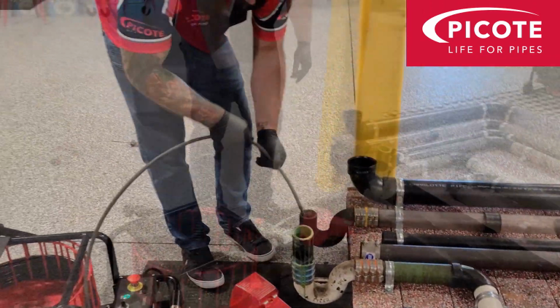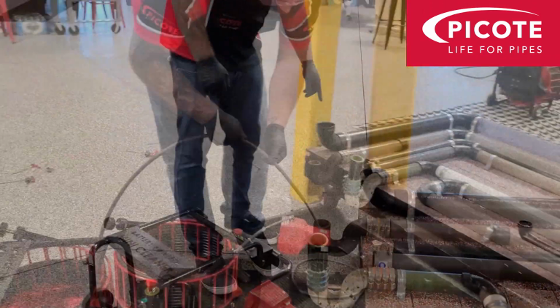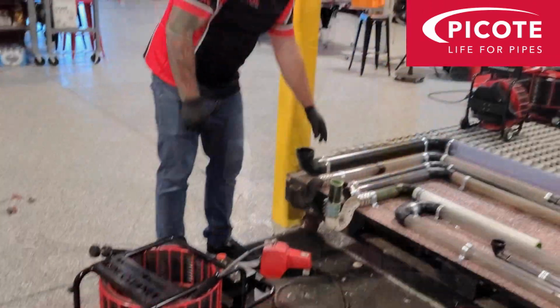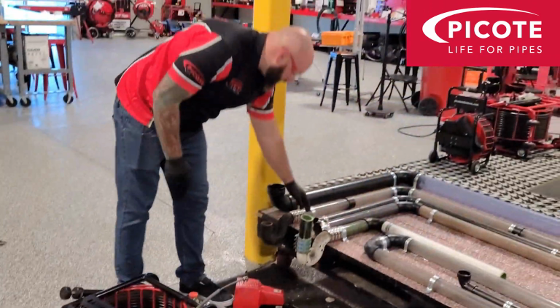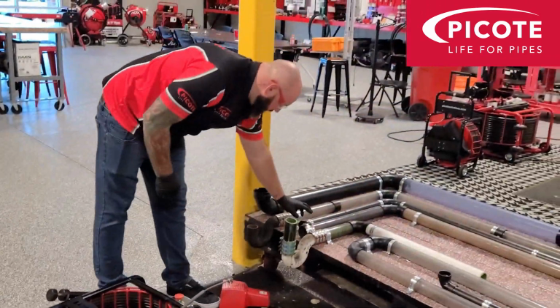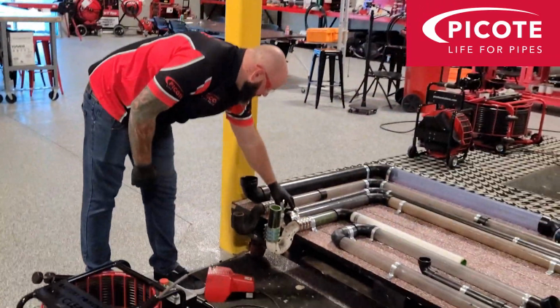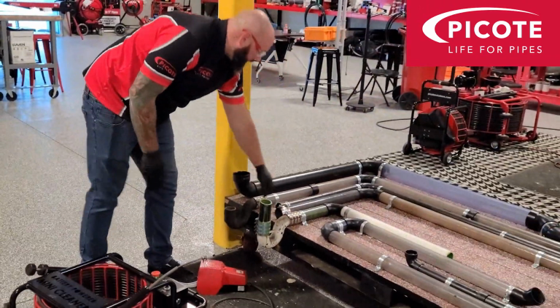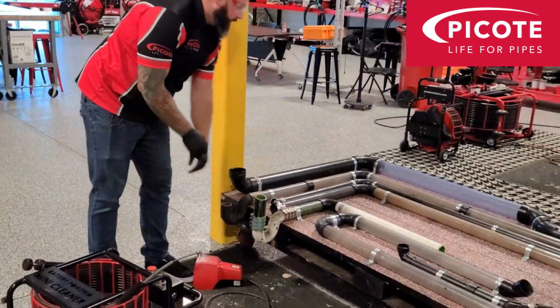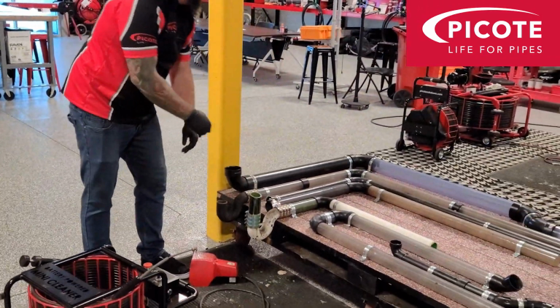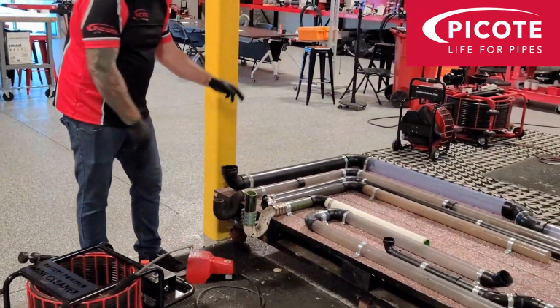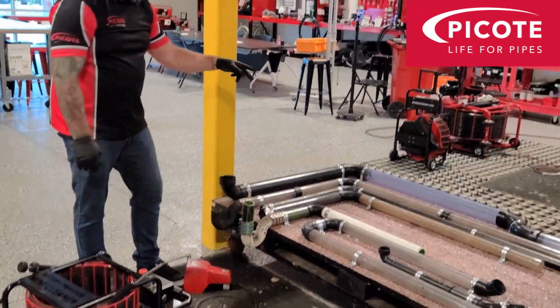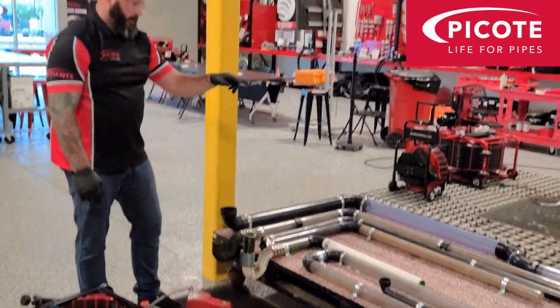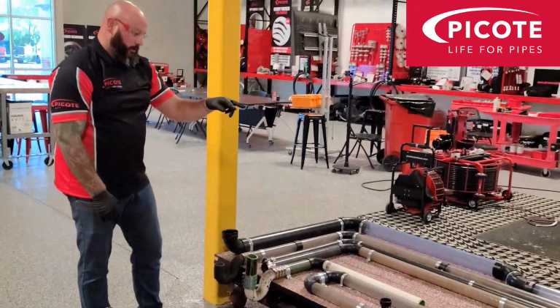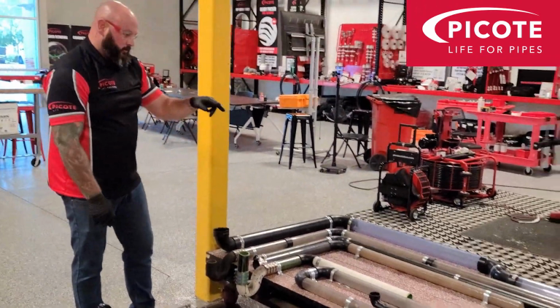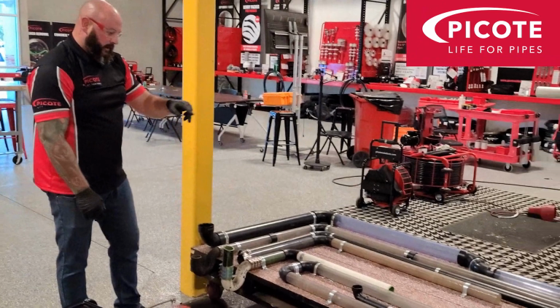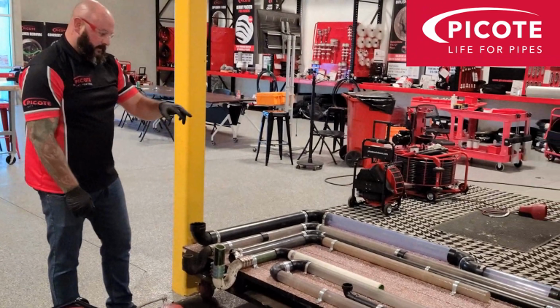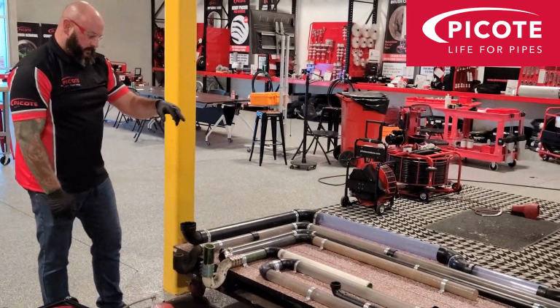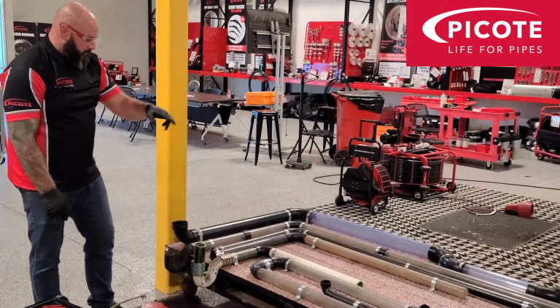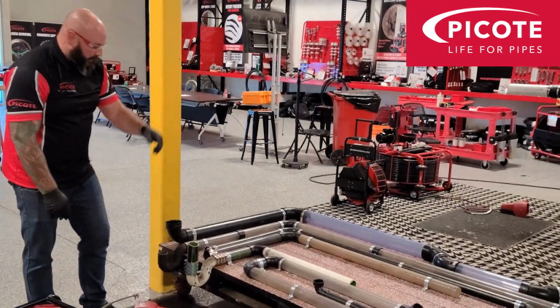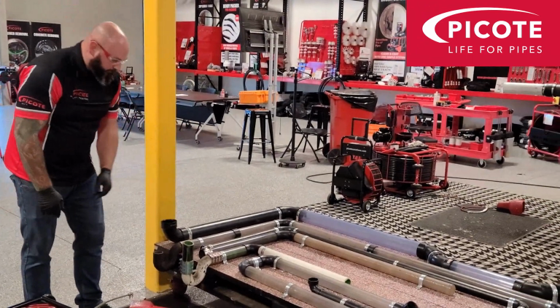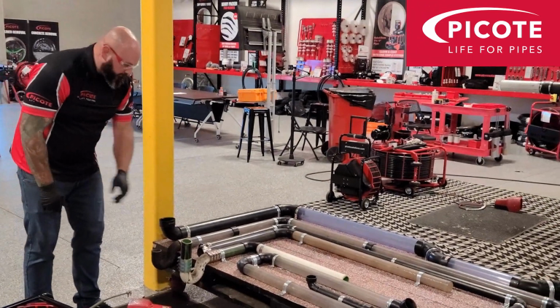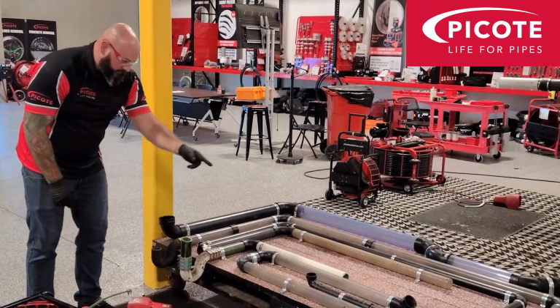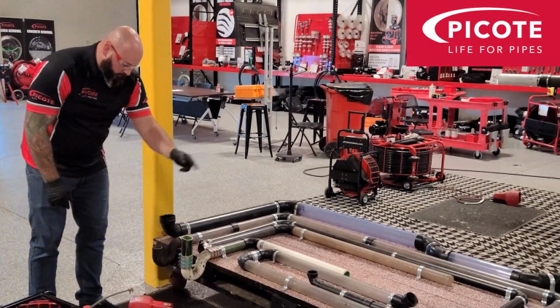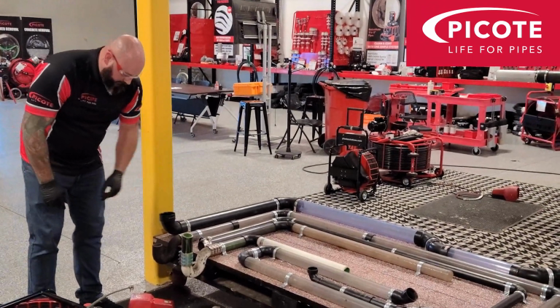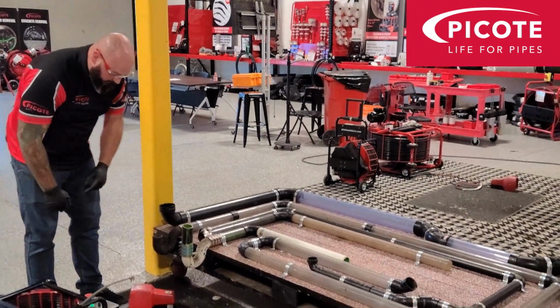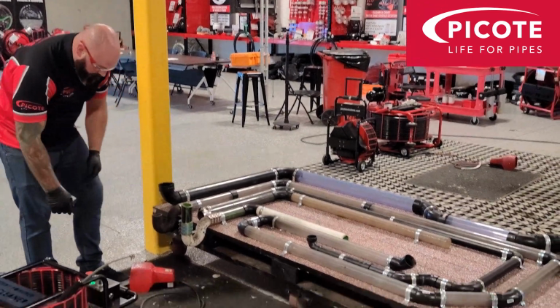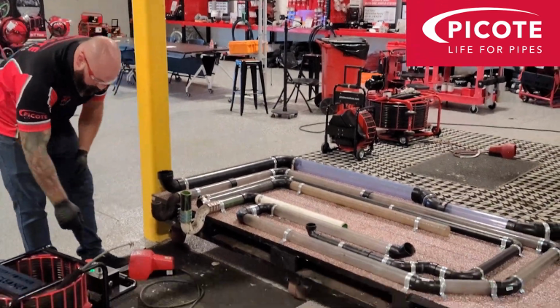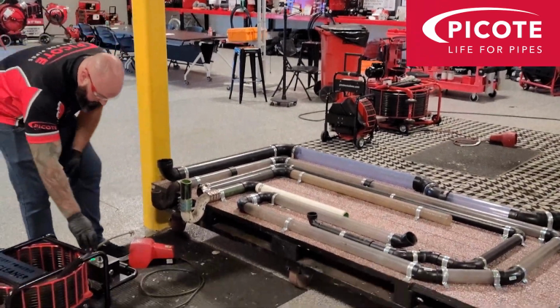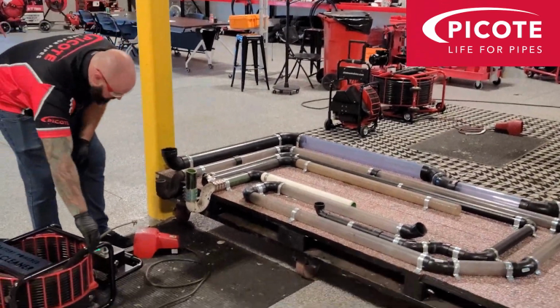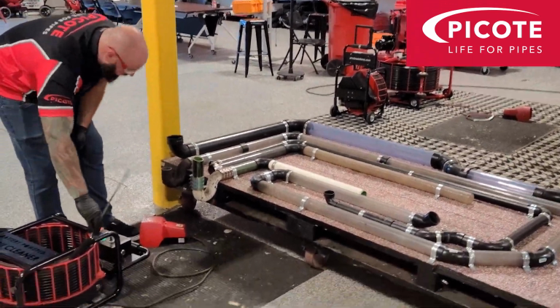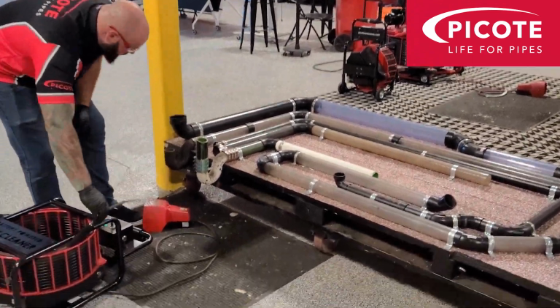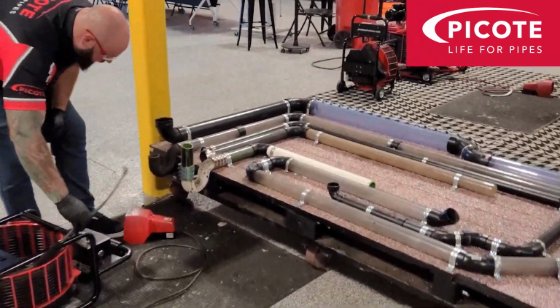So we're going to go through the inch and a half — we've got three knuckle 90s and quite a lot of 45s and a knuckle 90 at the end. Again, this should absolutely fly through.